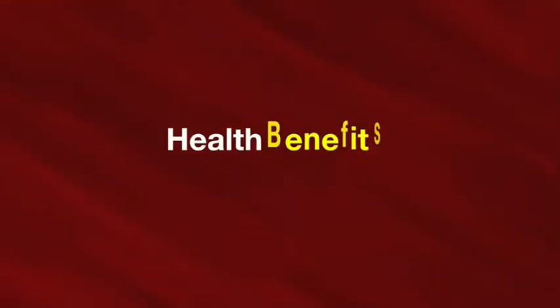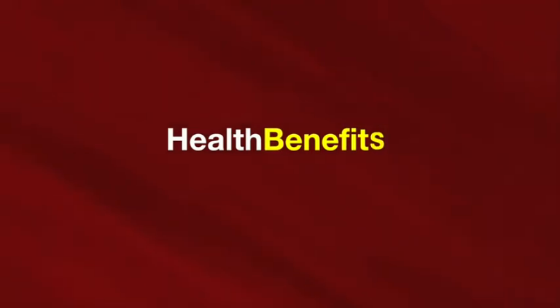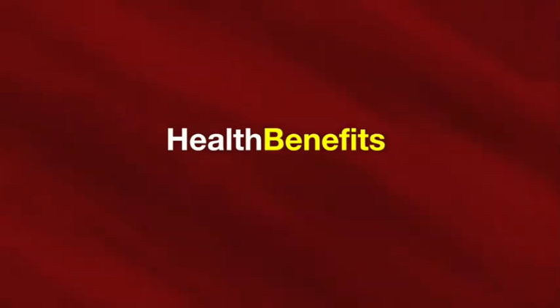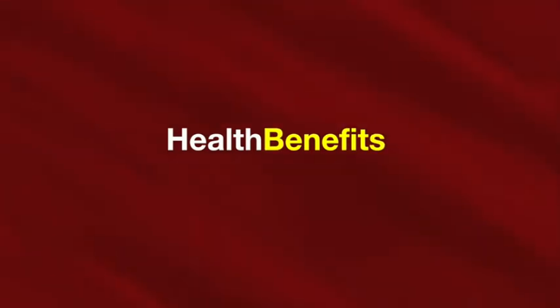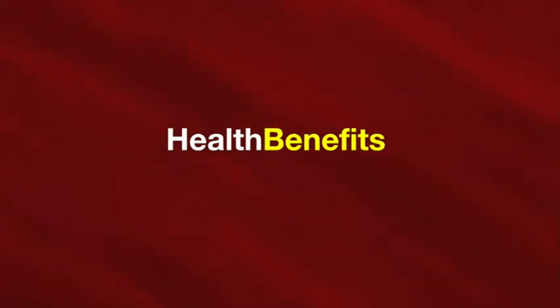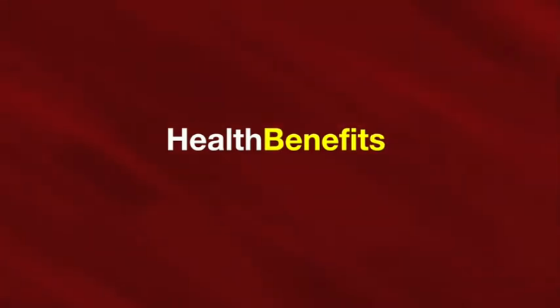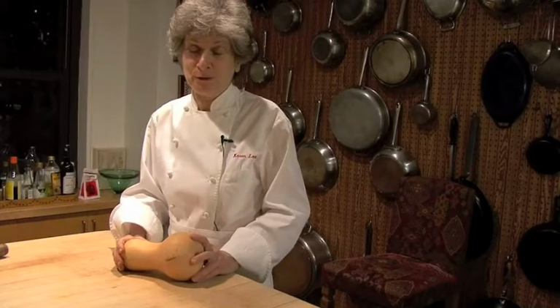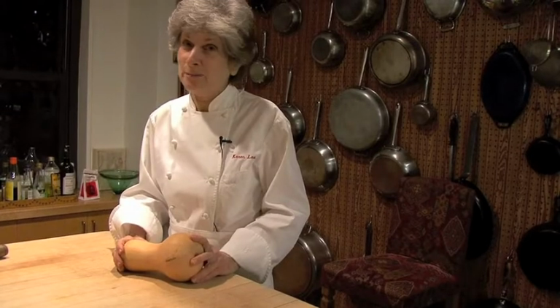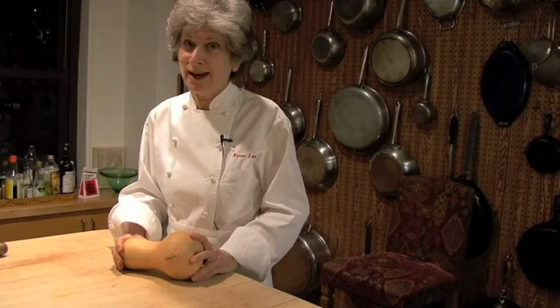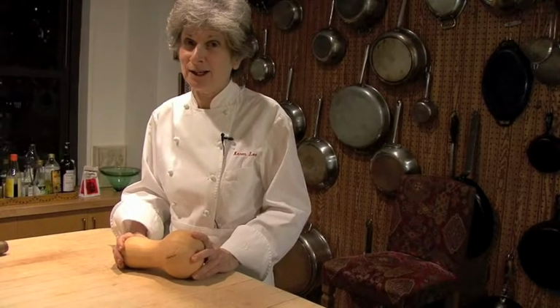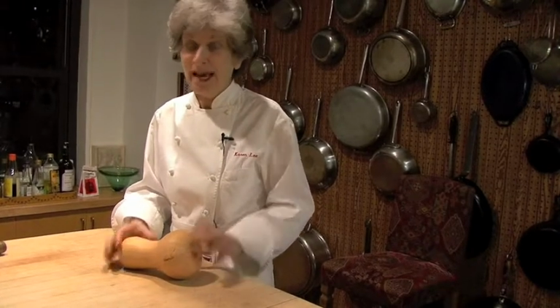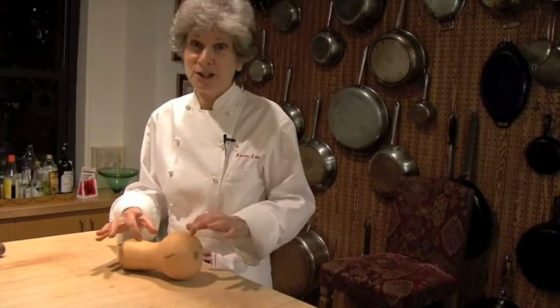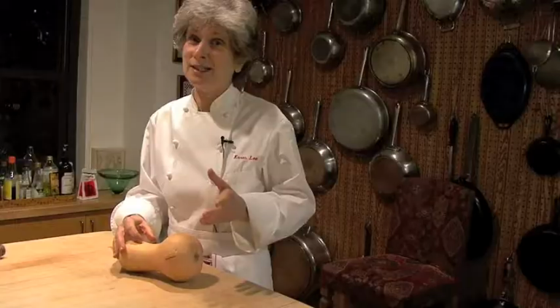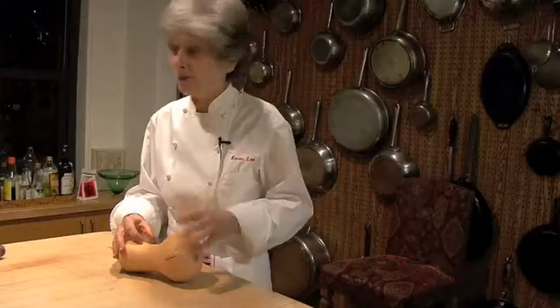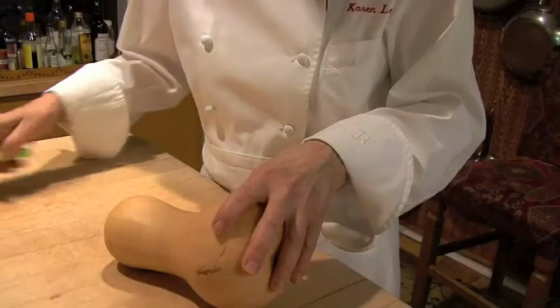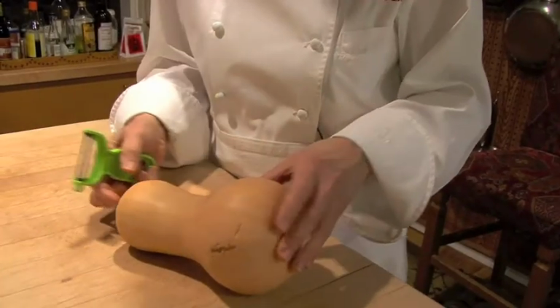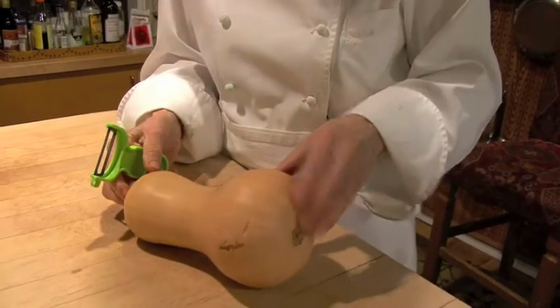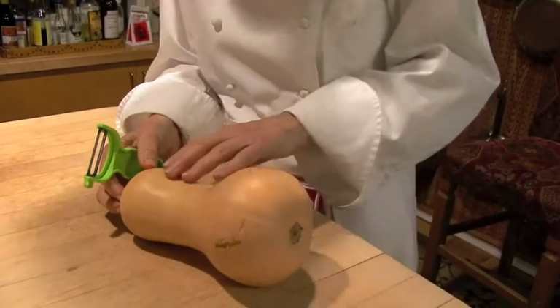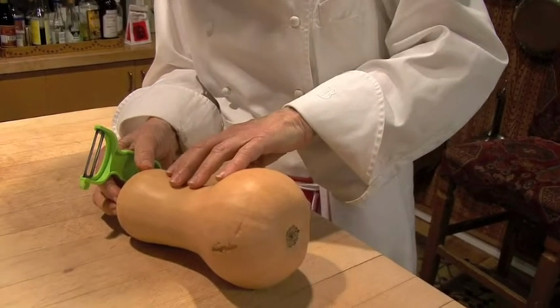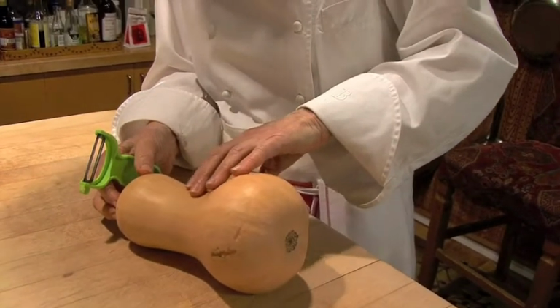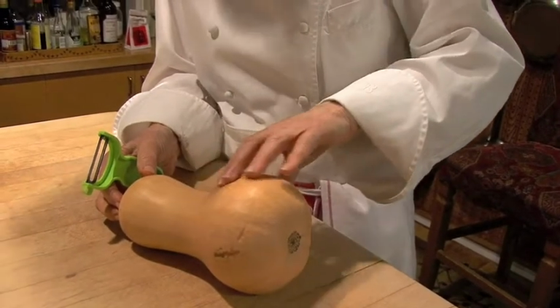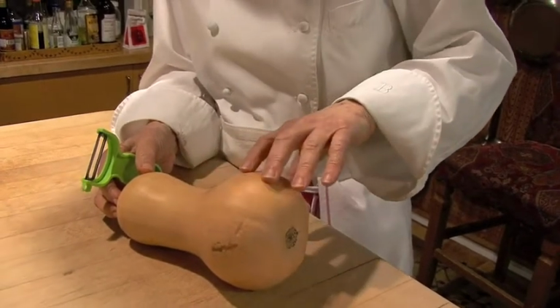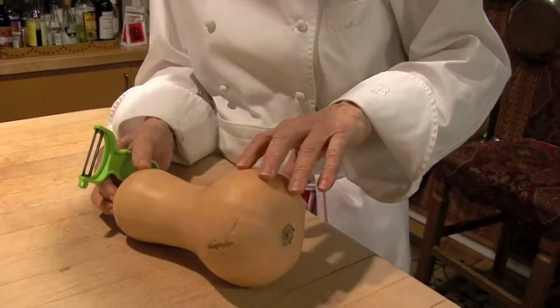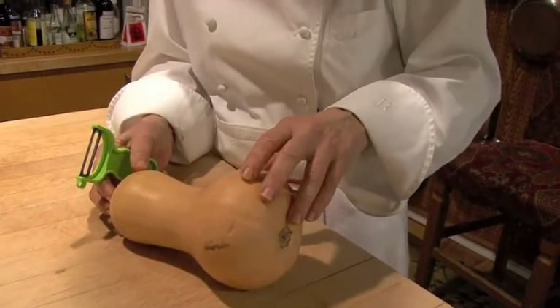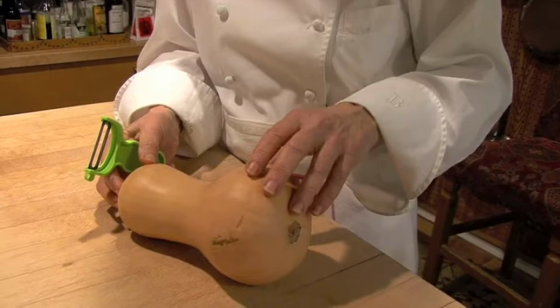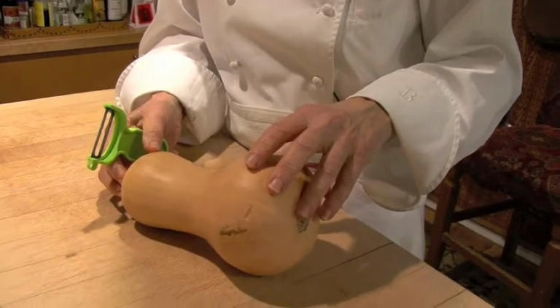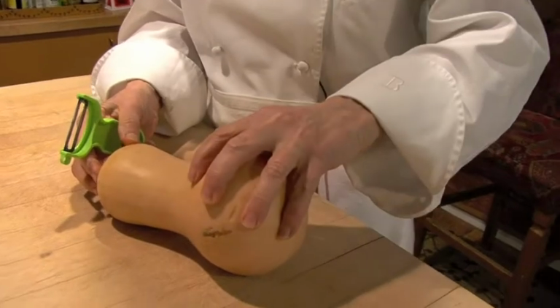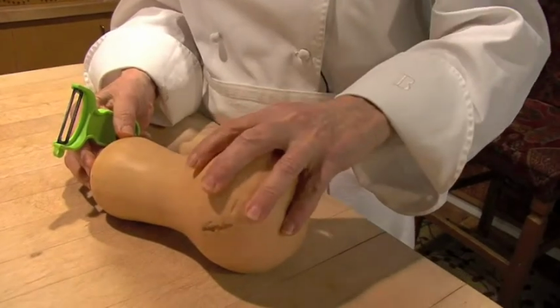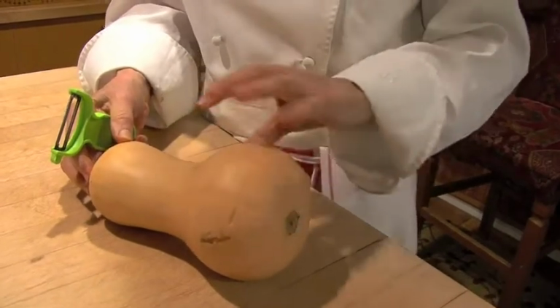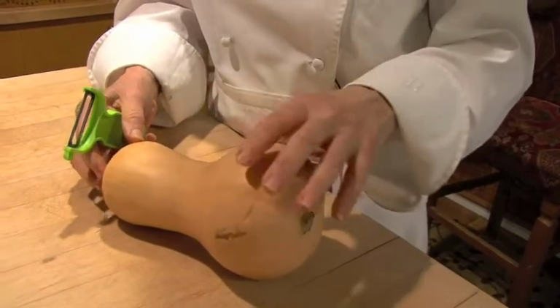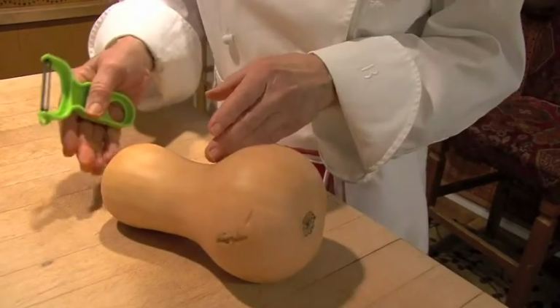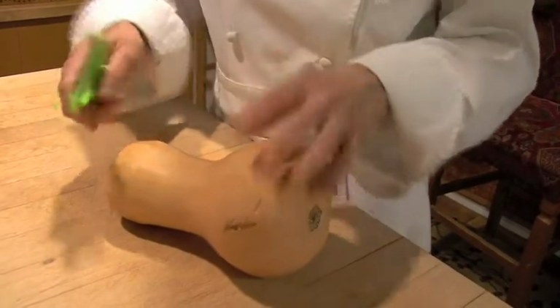Butternut squash is very healthy for you. It's packed with beta-carotene, and the season is now. I want you to choose a piece that has a darker skin on the outside, and very firm, and a long neck.